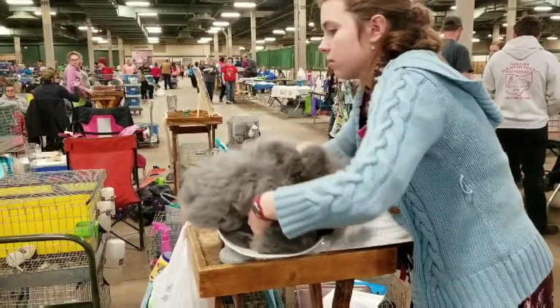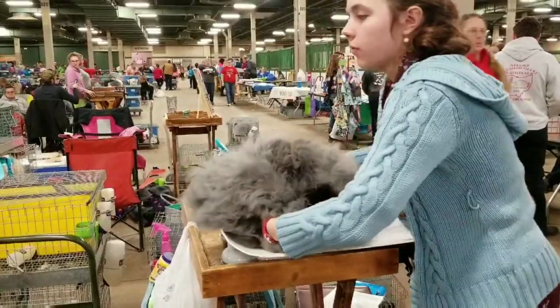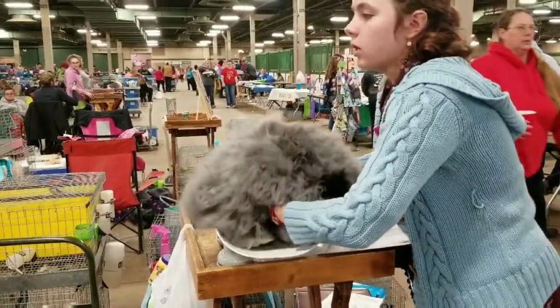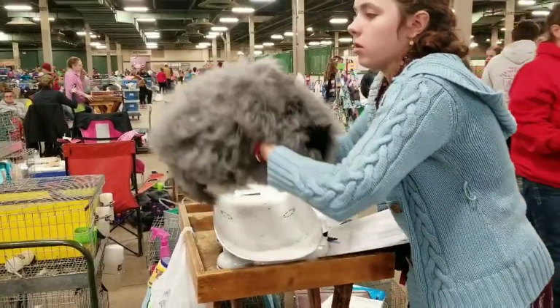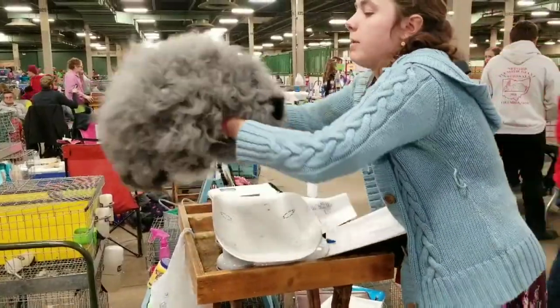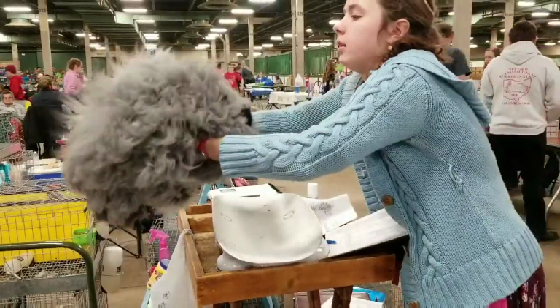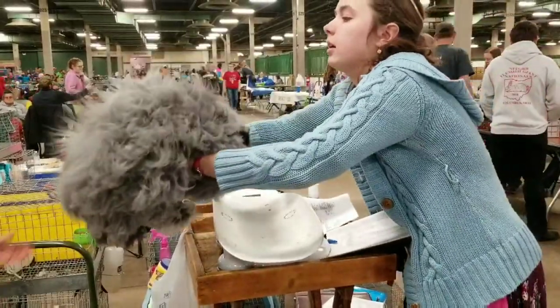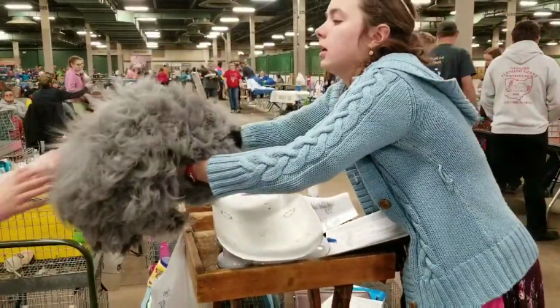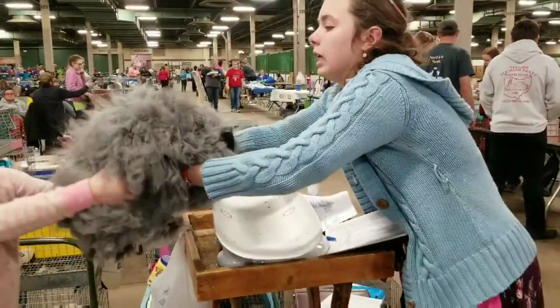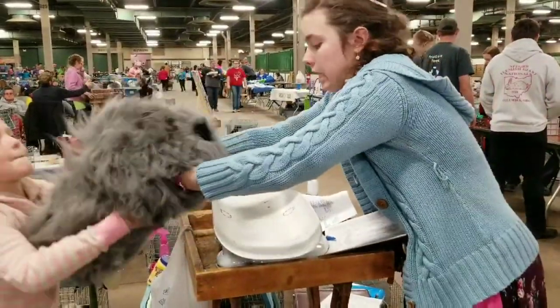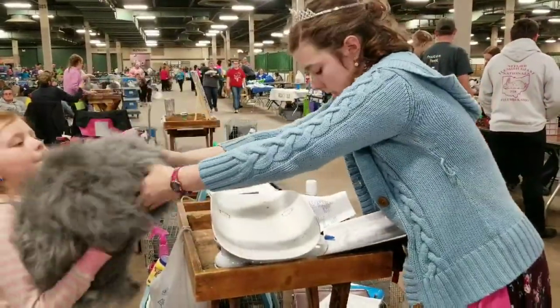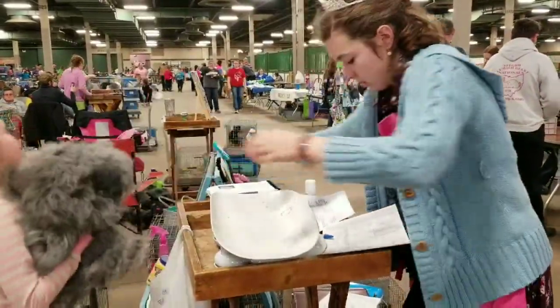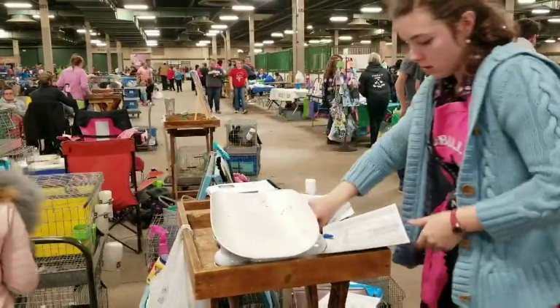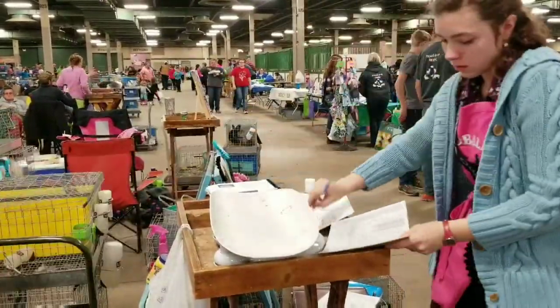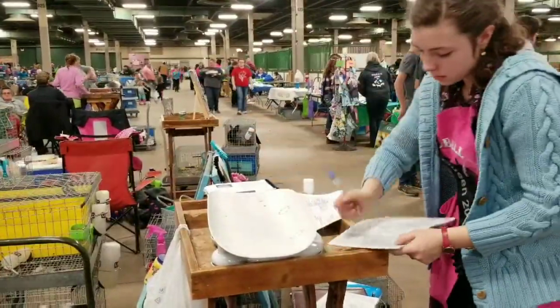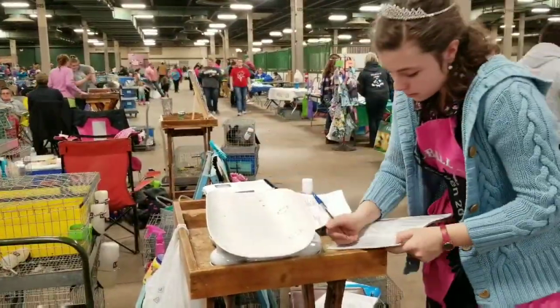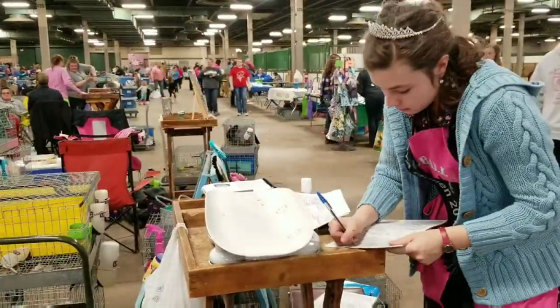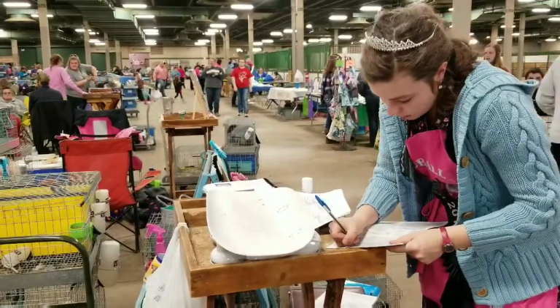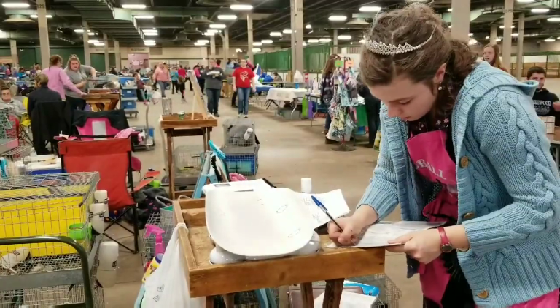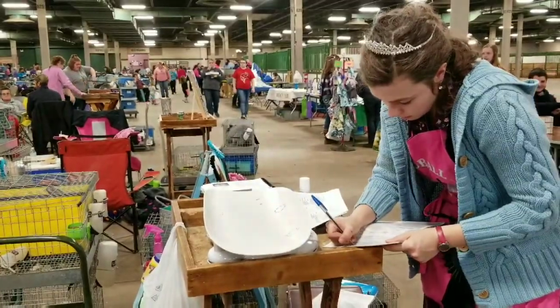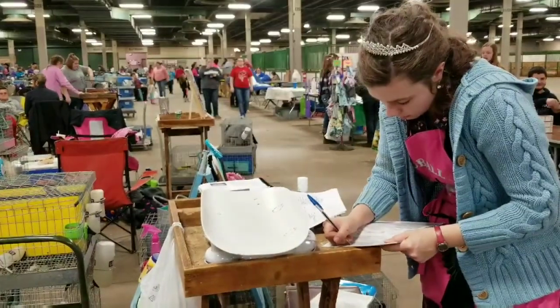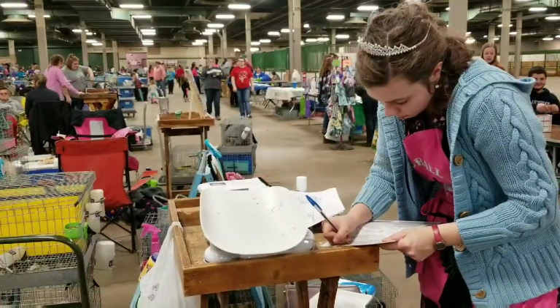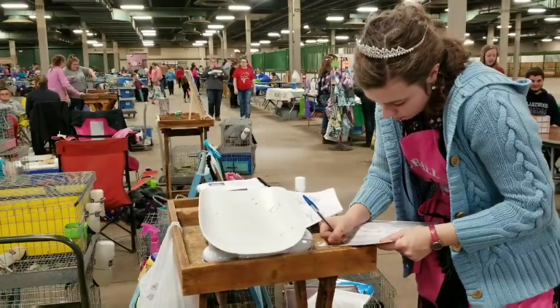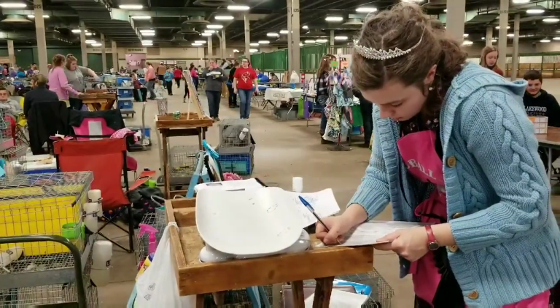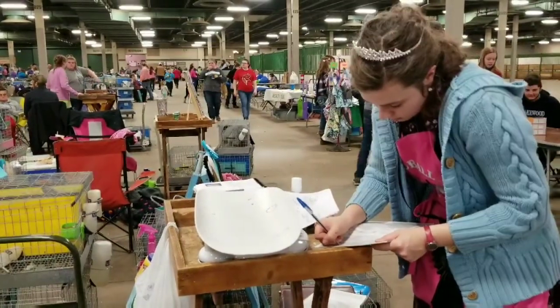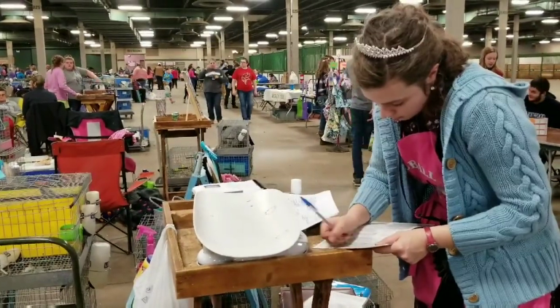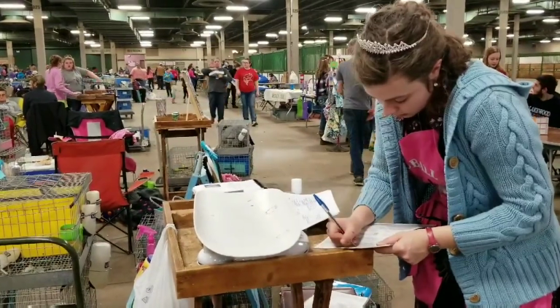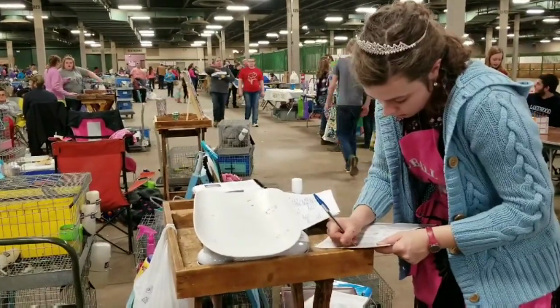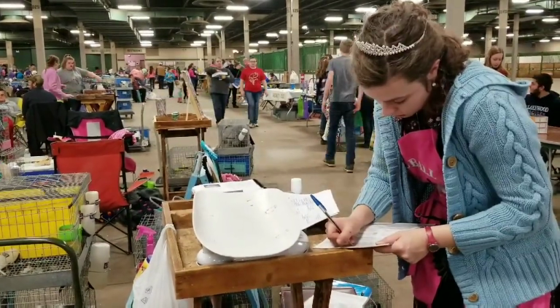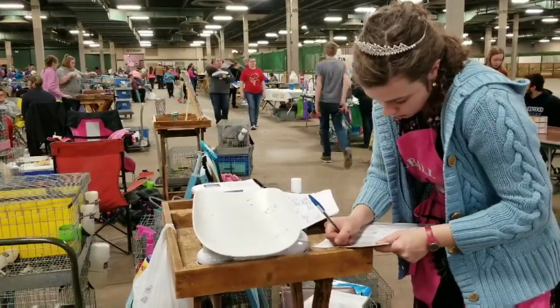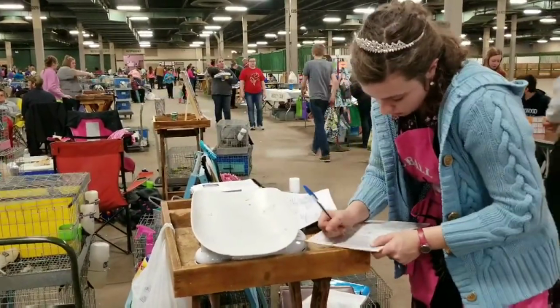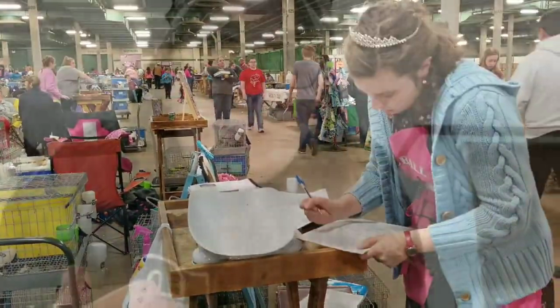She'll make sure that she's got all the information she needs to include on her registration and pedigree.